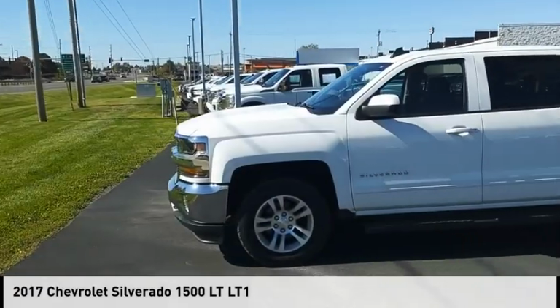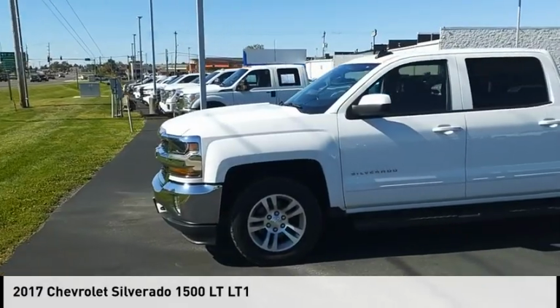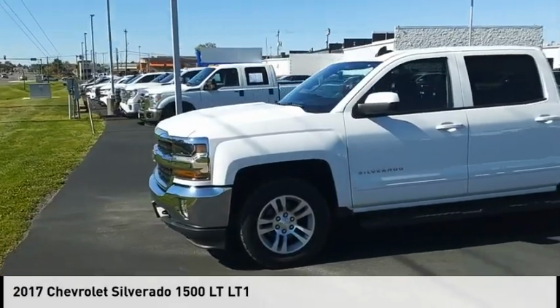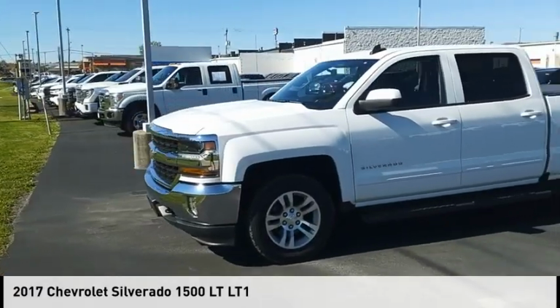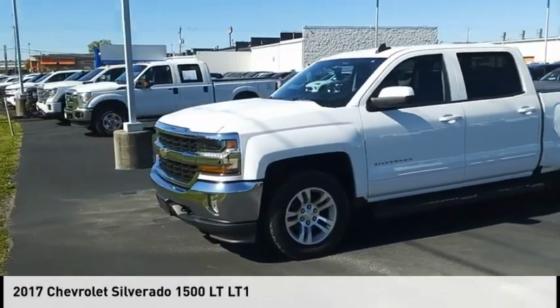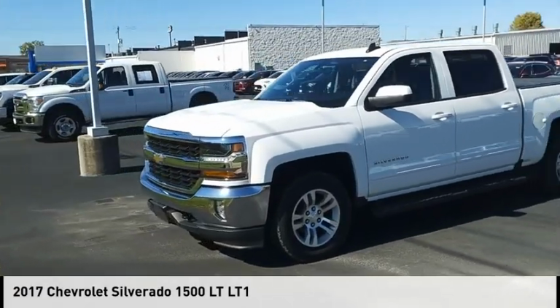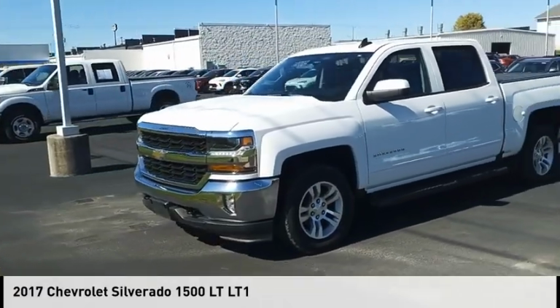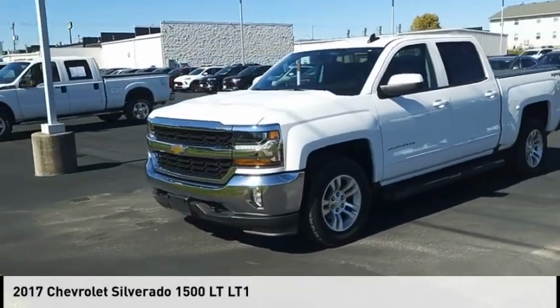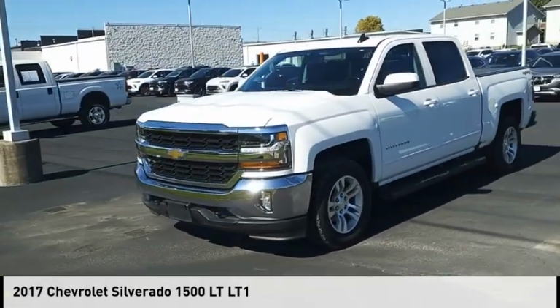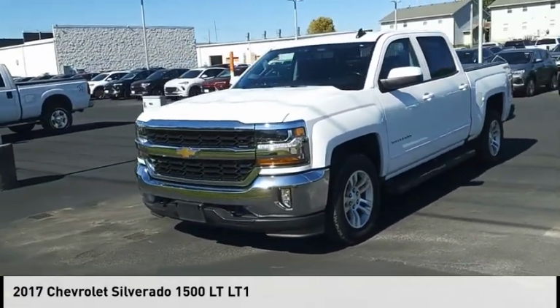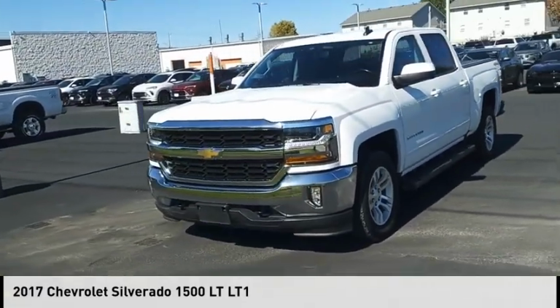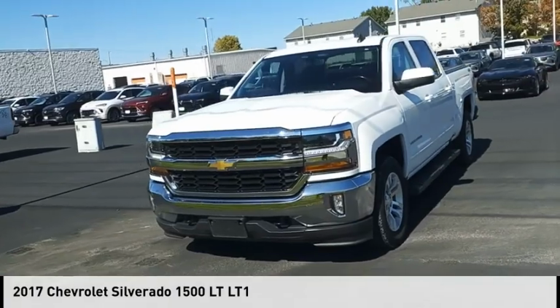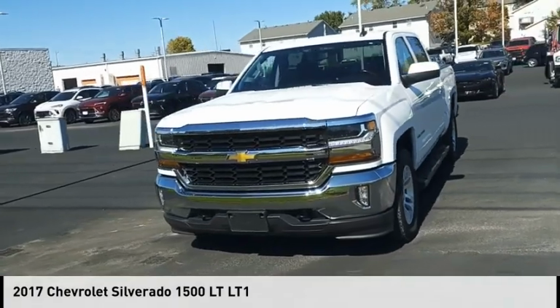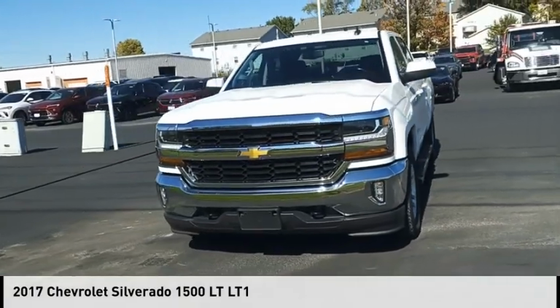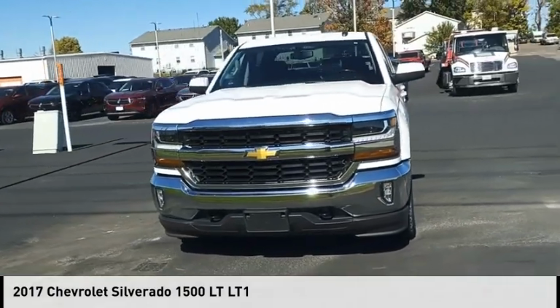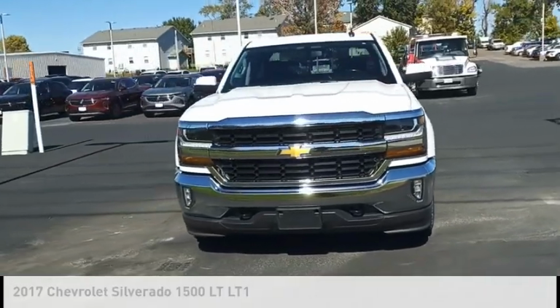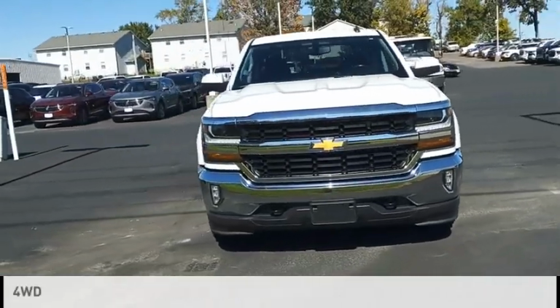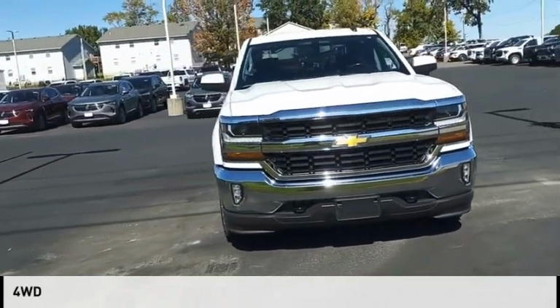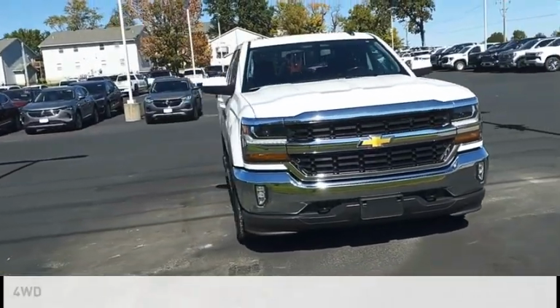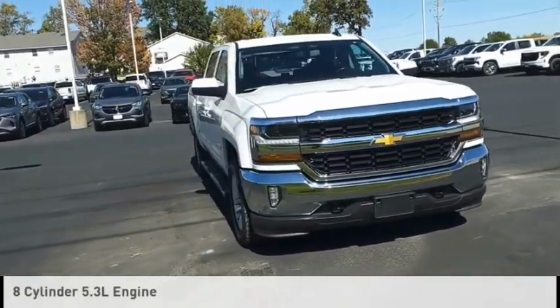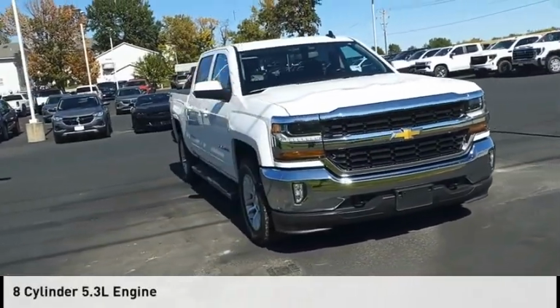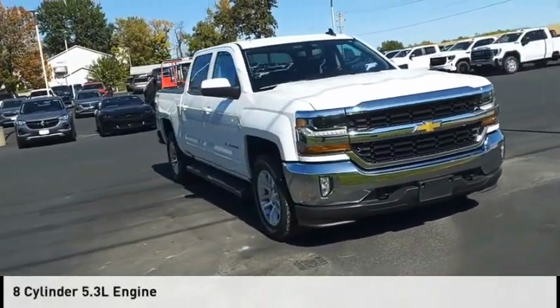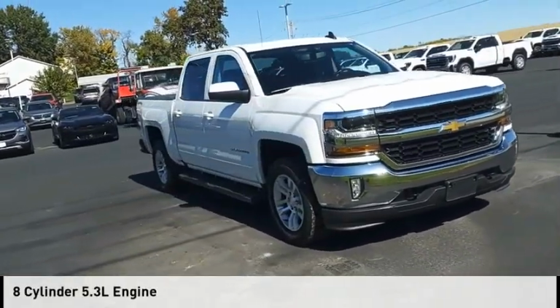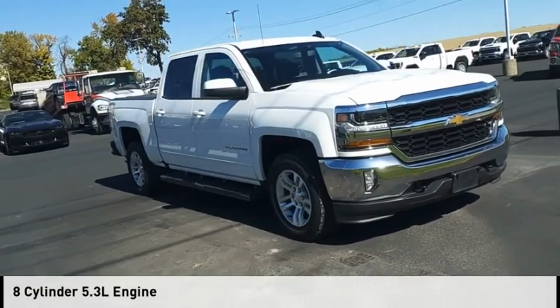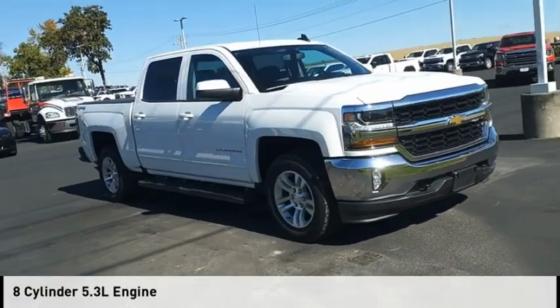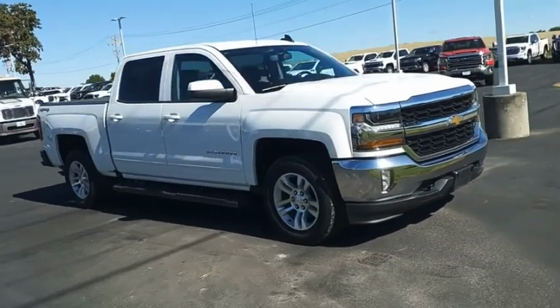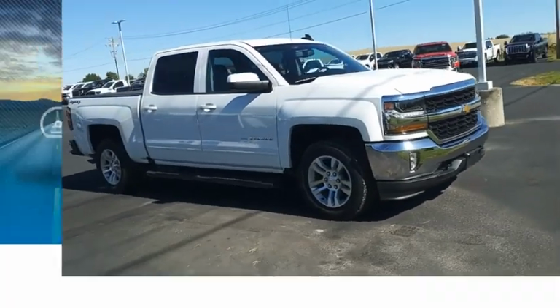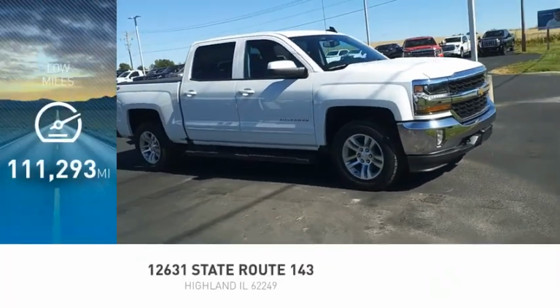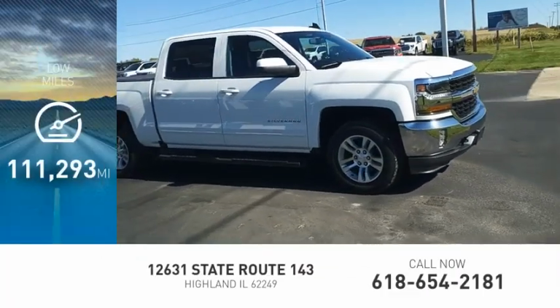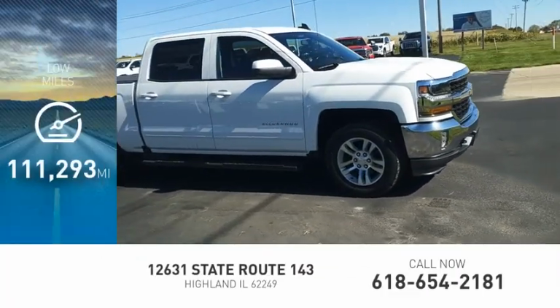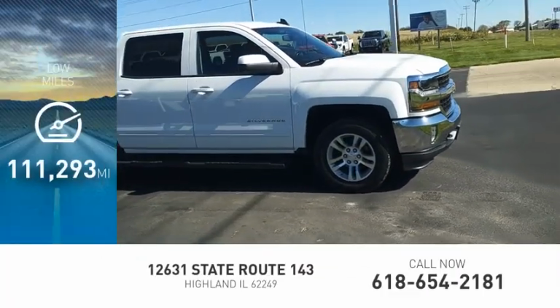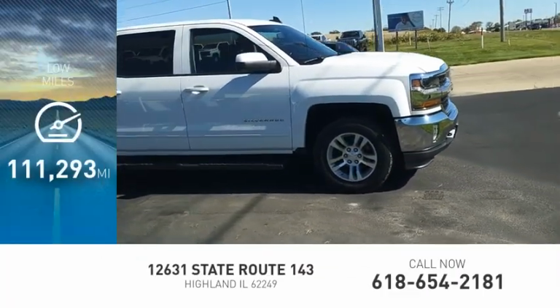Stop by and take a look at the 2017 Silverado 1500. This vehicle is powered by a four-wheel drive, eight-cylinder, 5.3-liter engine. This vehicle has less than 115,000 miles.